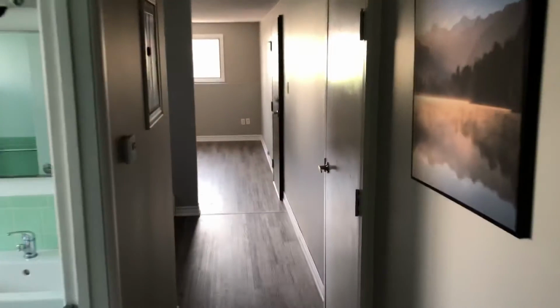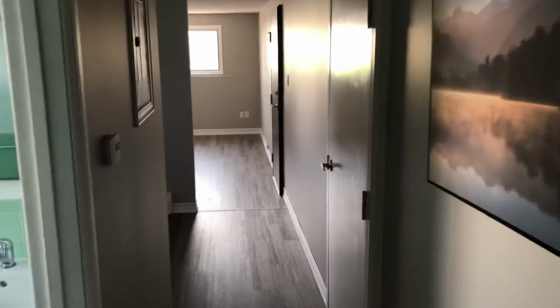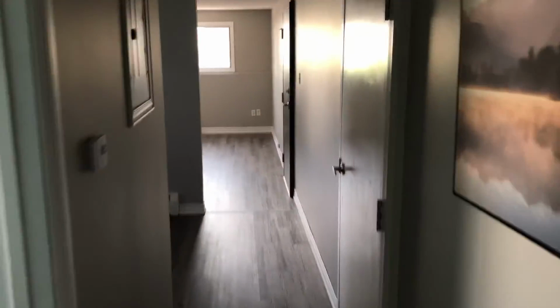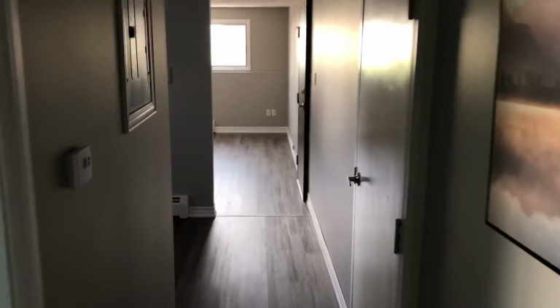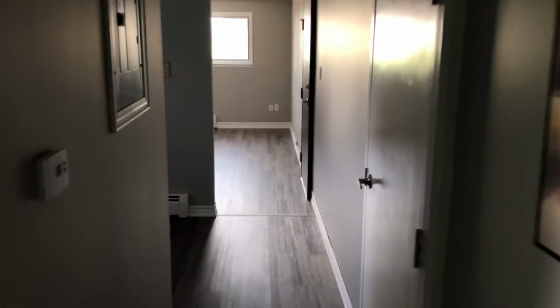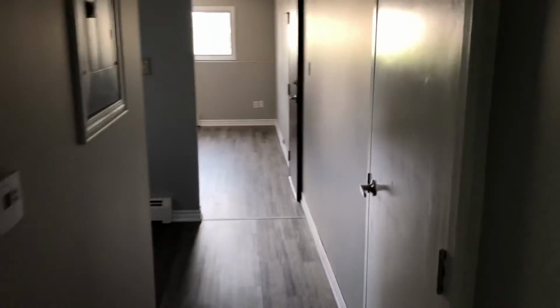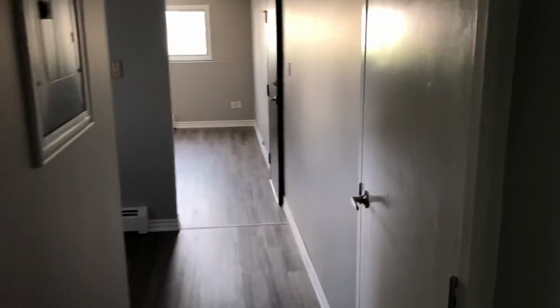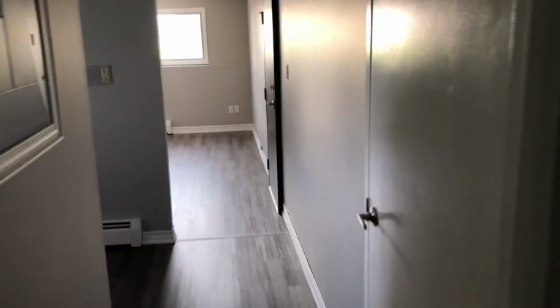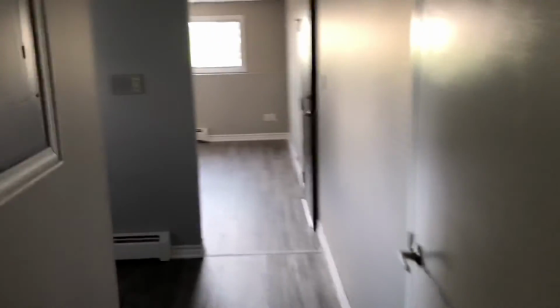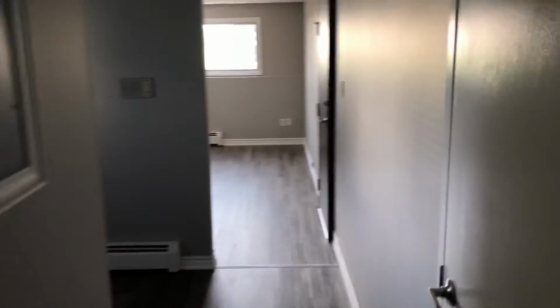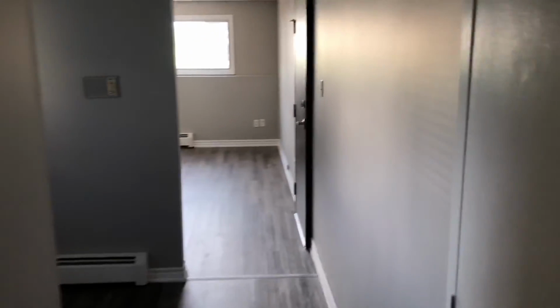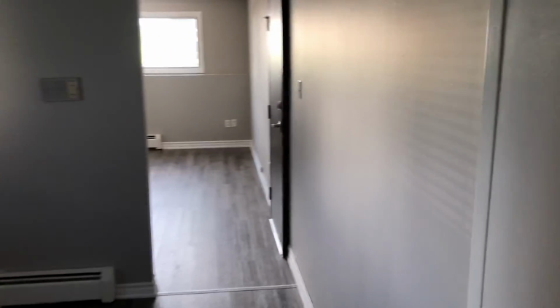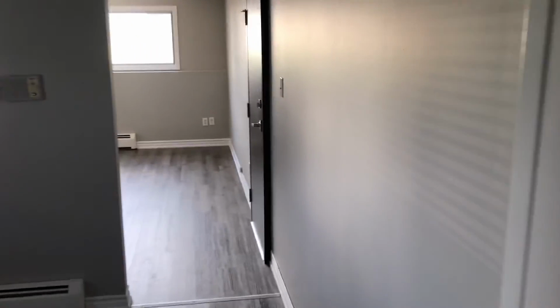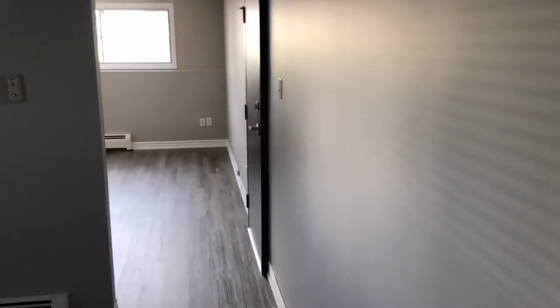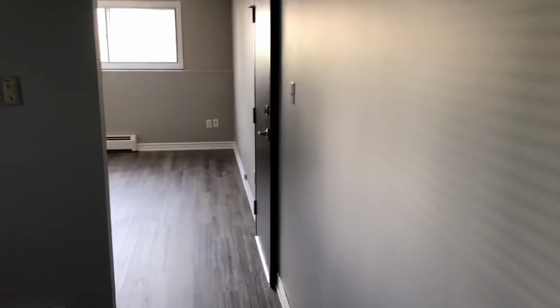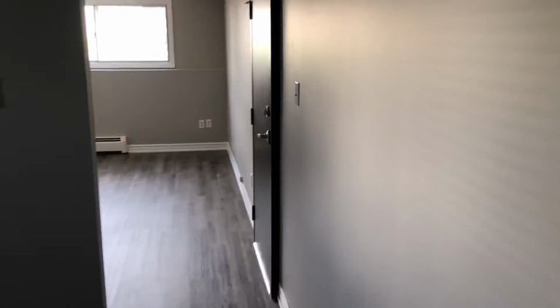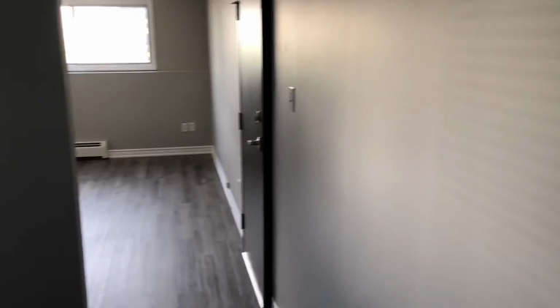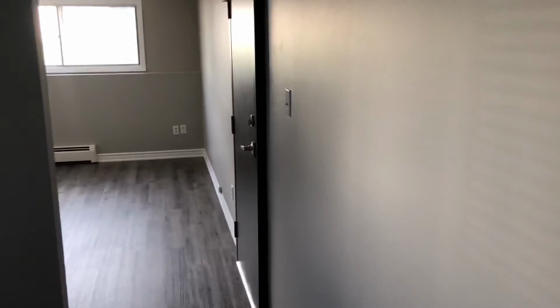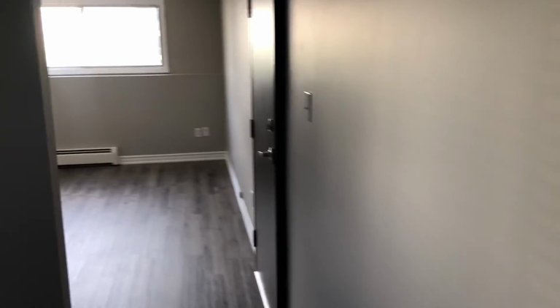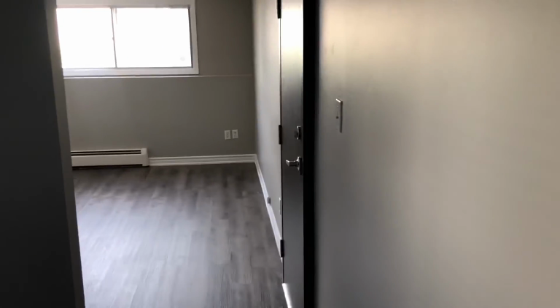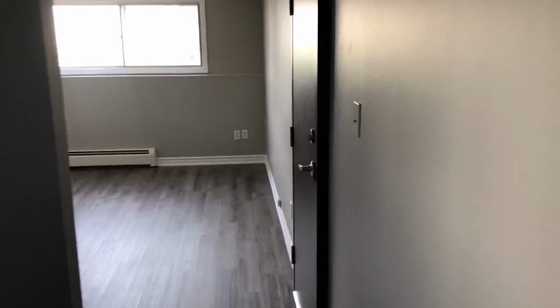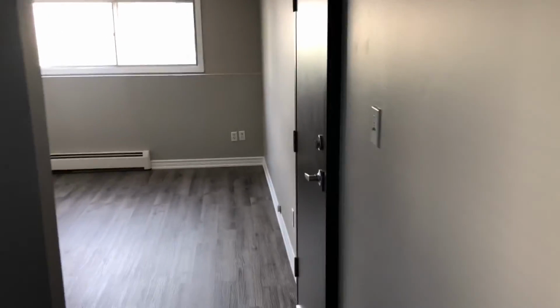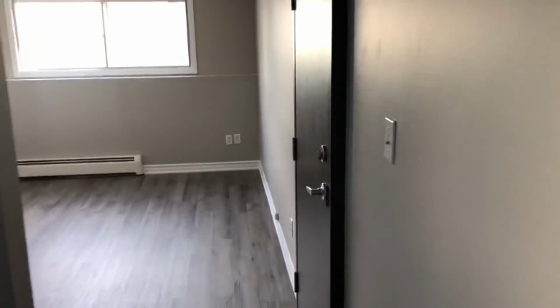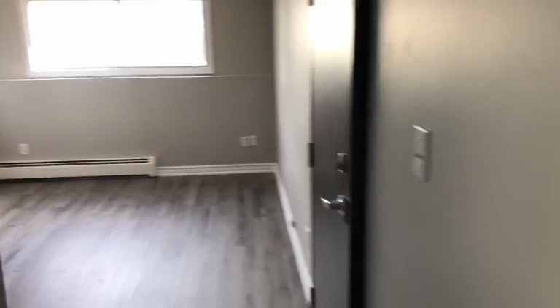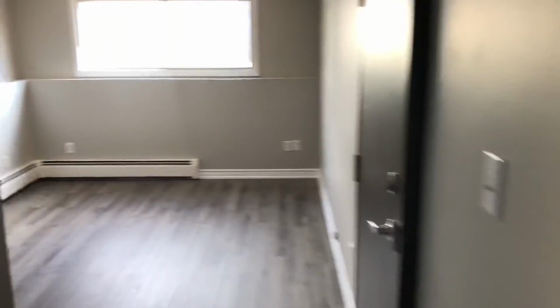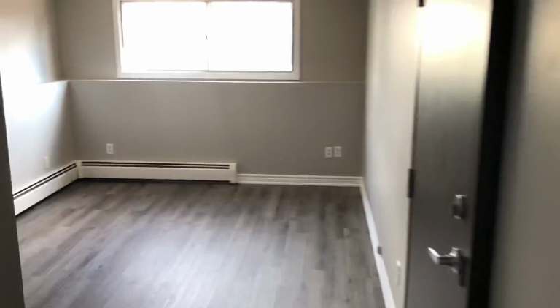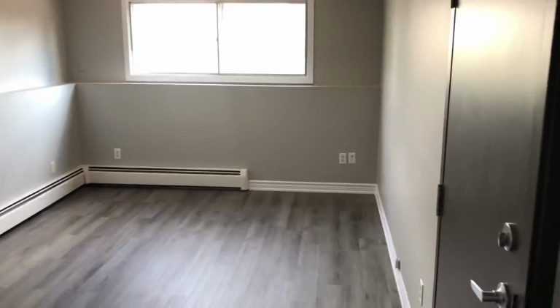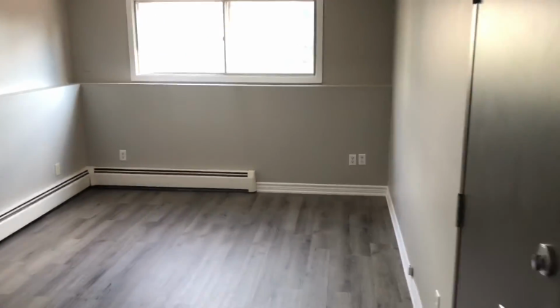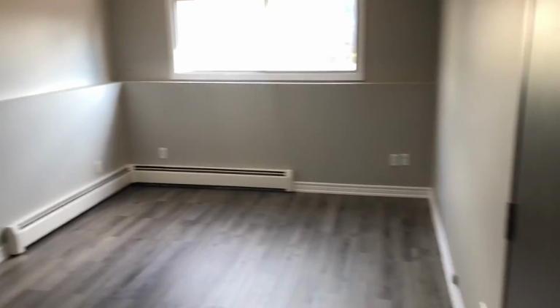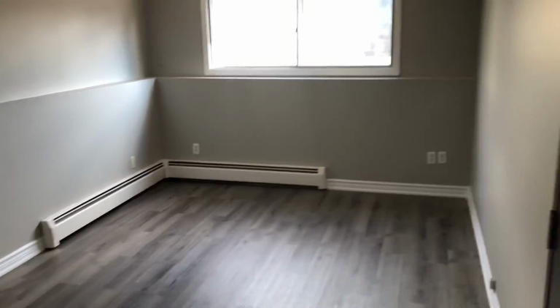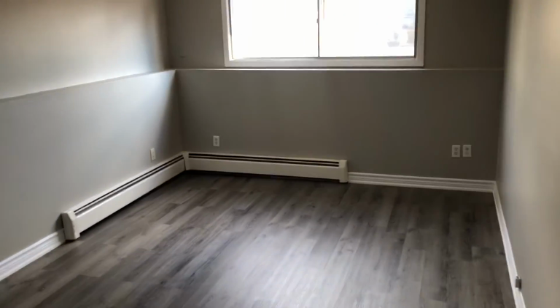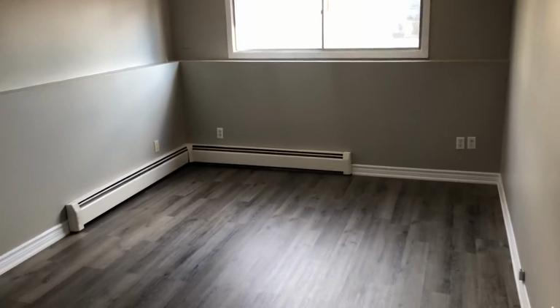So that's basically it — a quick video tour of unit 7 on Joyce Avenue. Thank you for watching. If you have any questions, drop us a line.